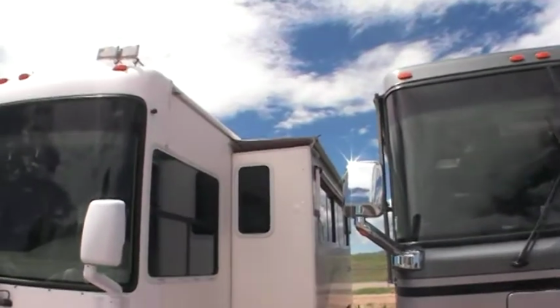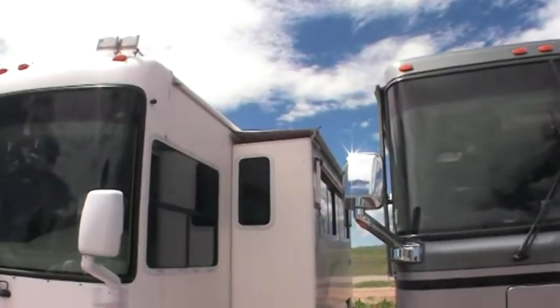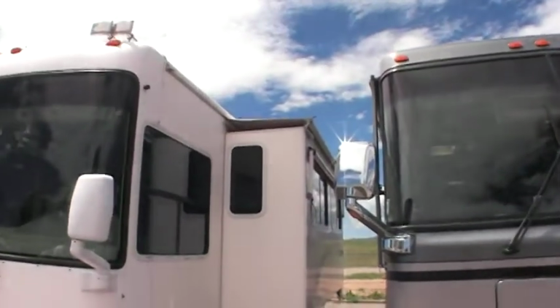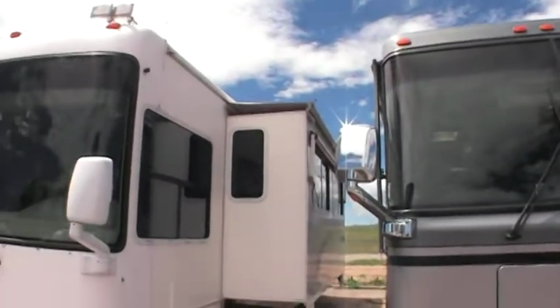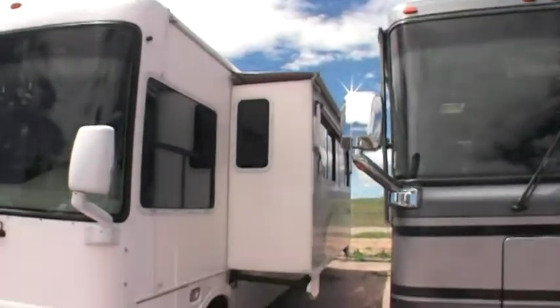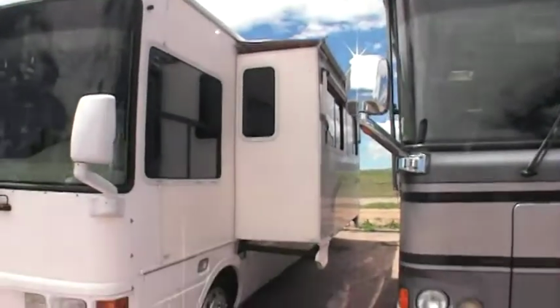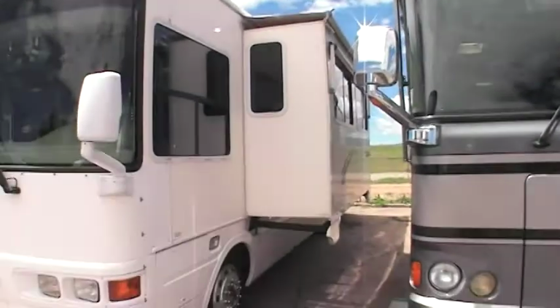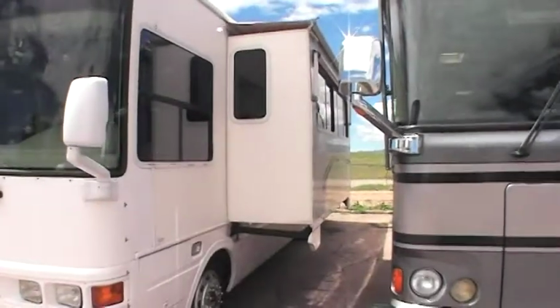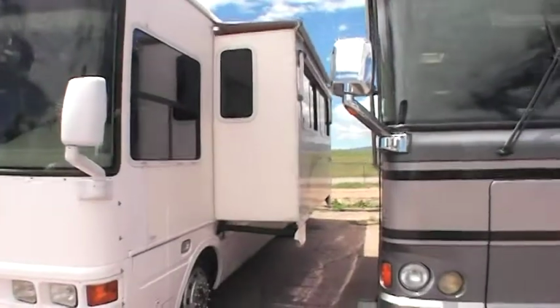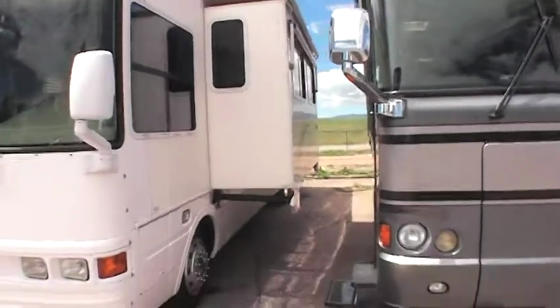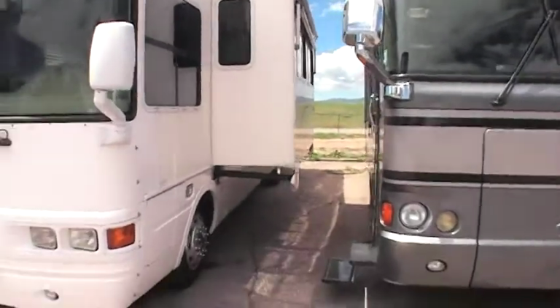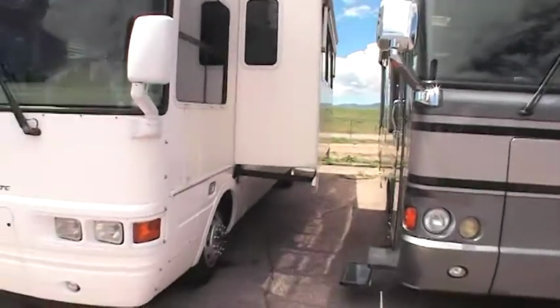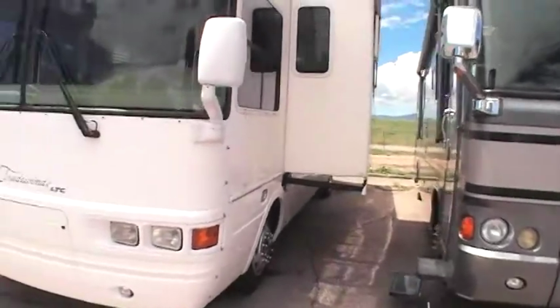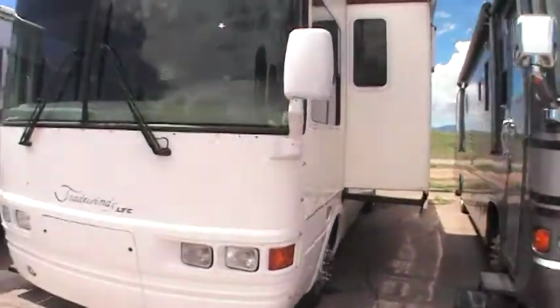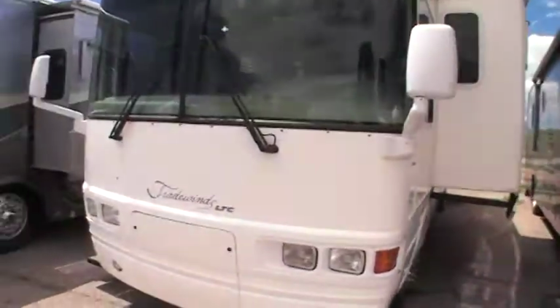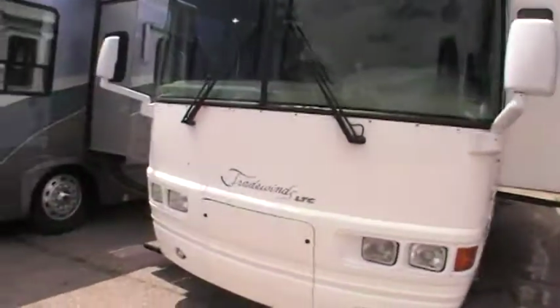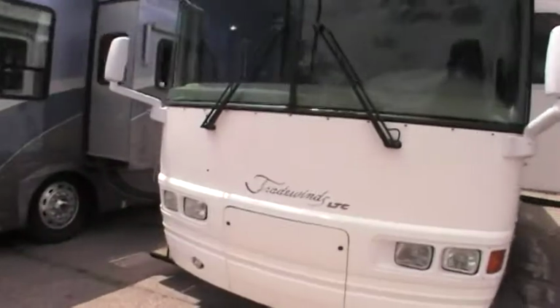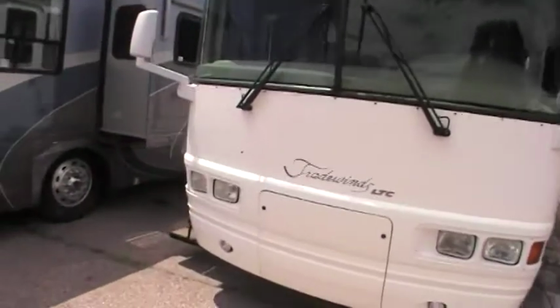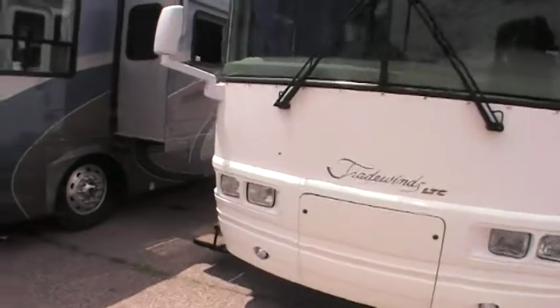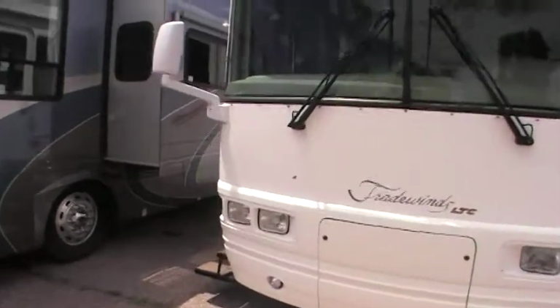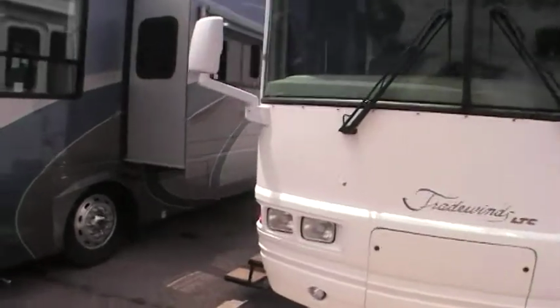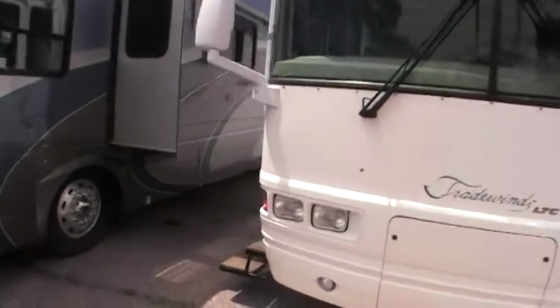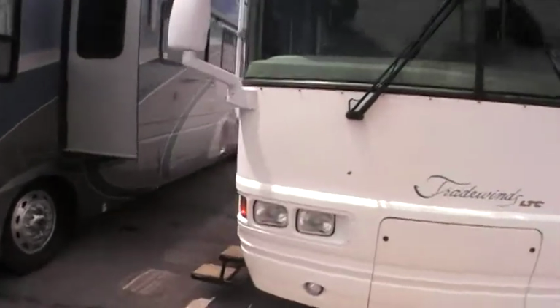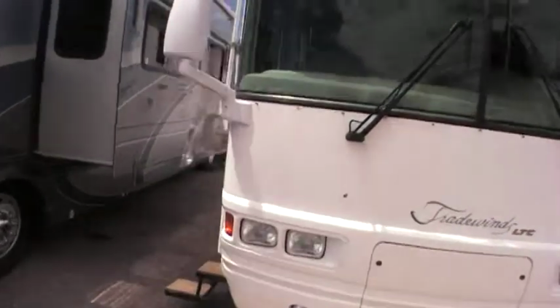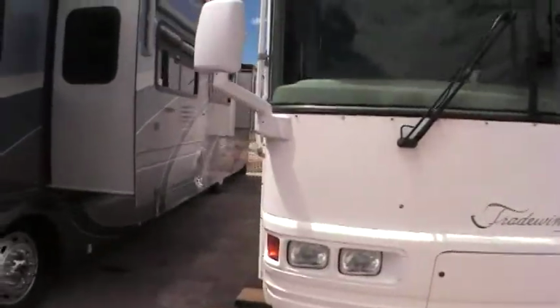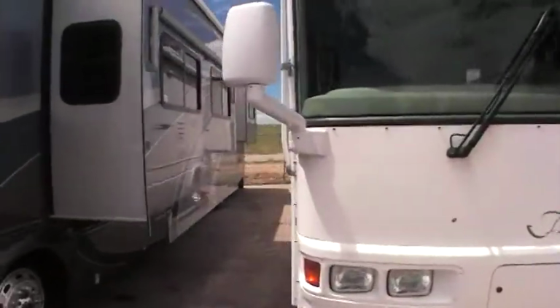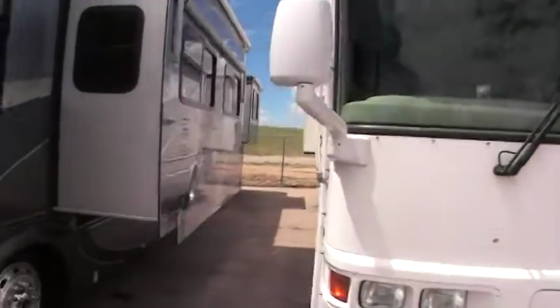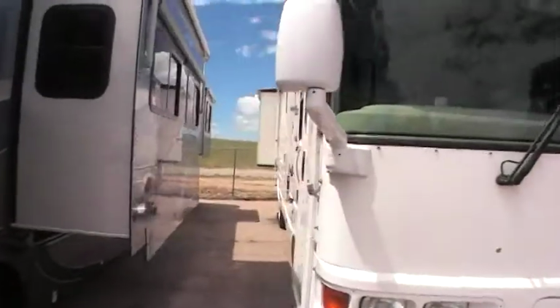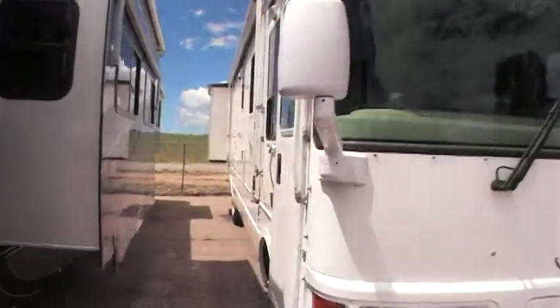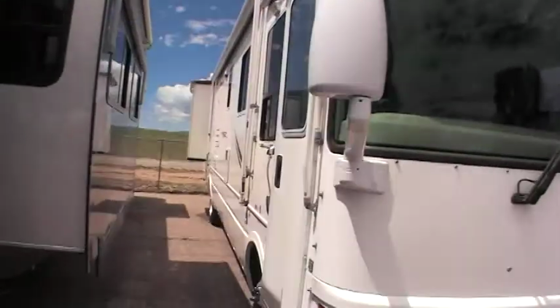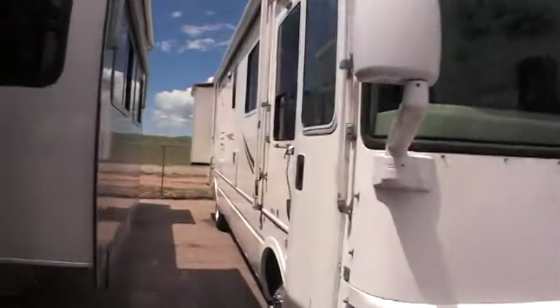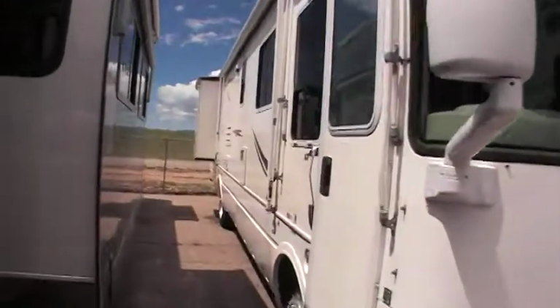It's got slide topper awnings and also has window awnings. Just a very clean looking unit with a nice shine on the exterior.